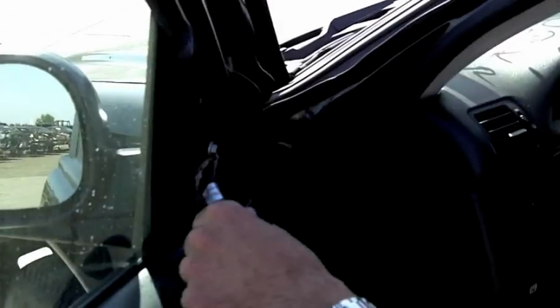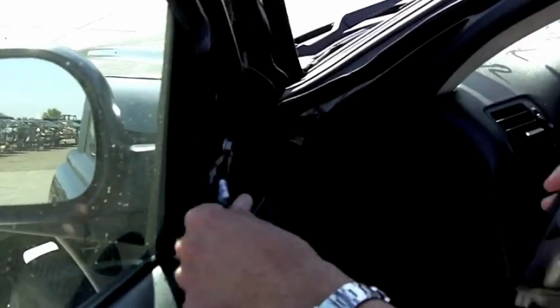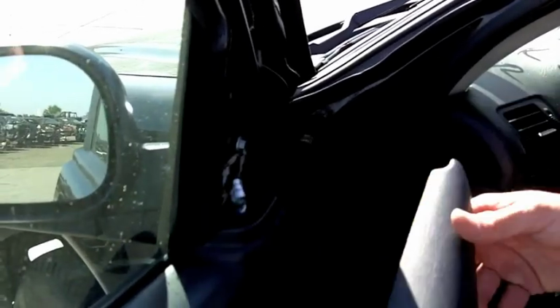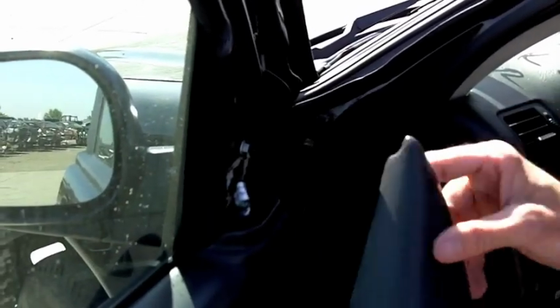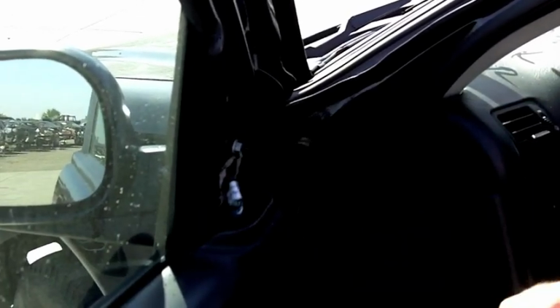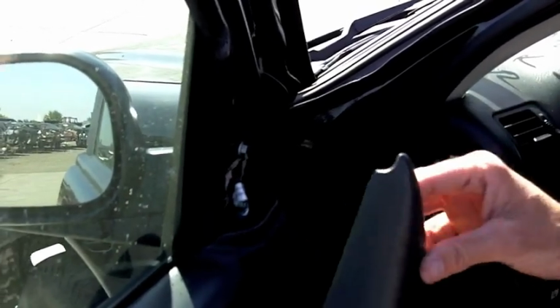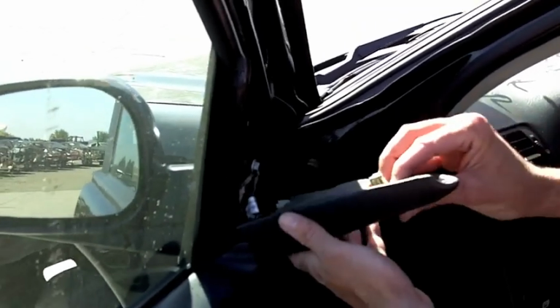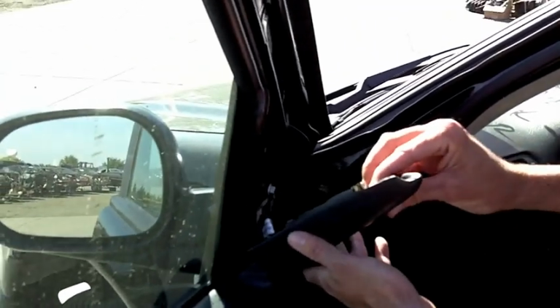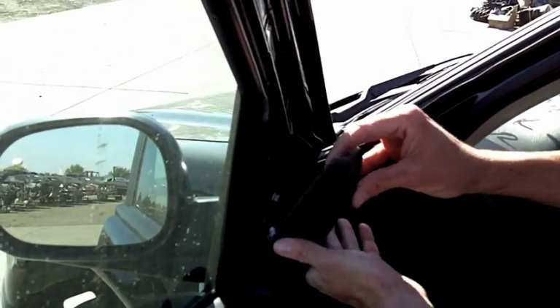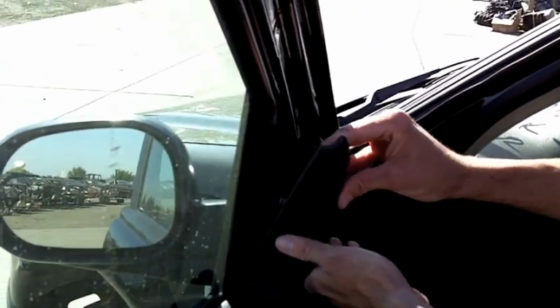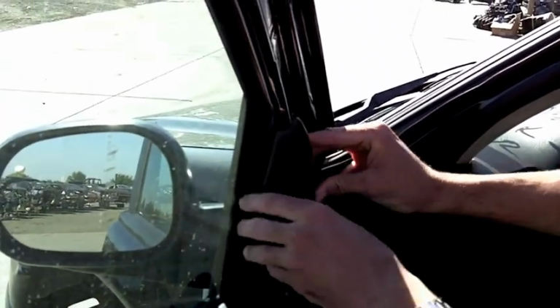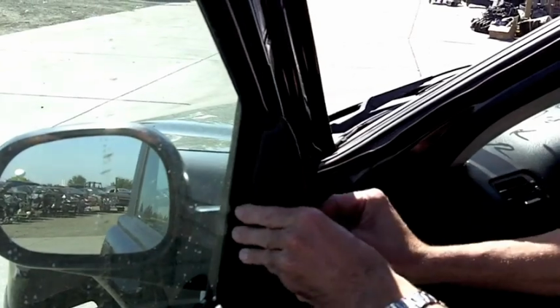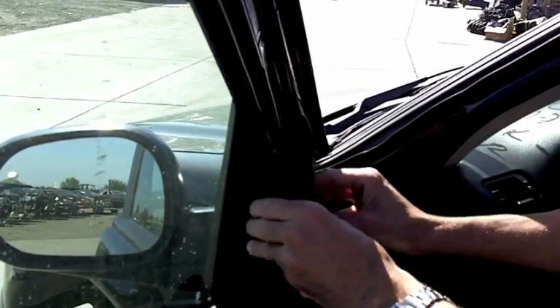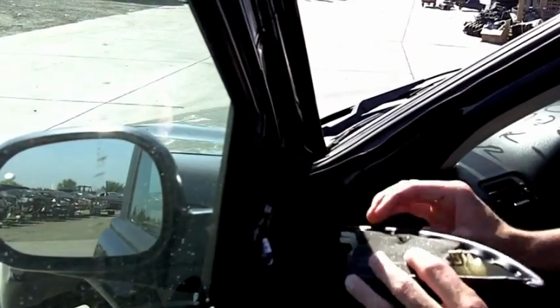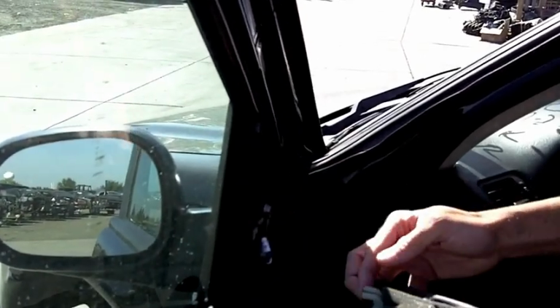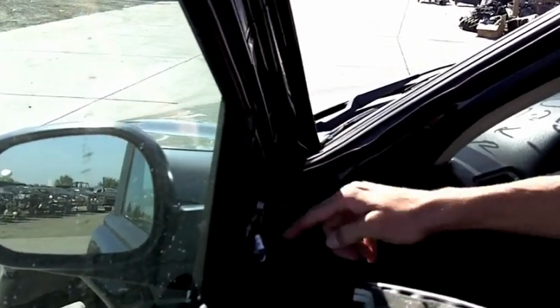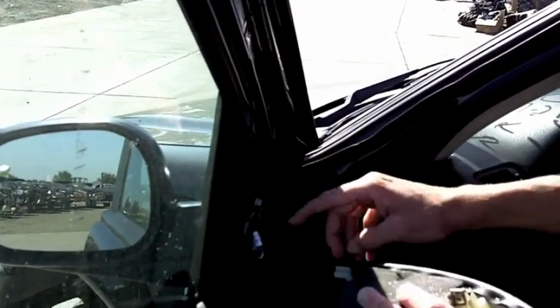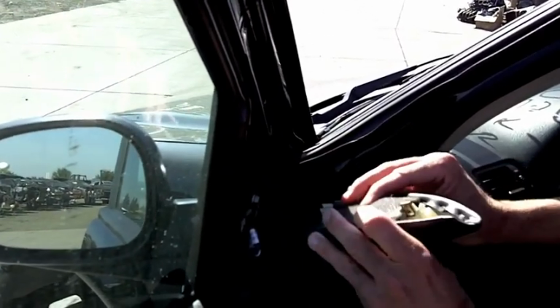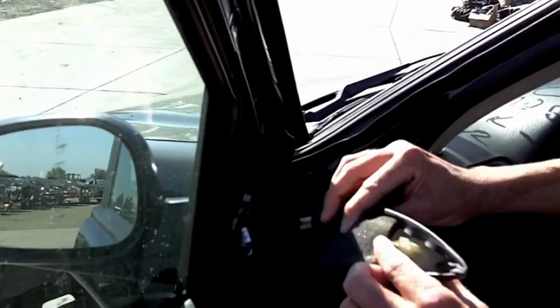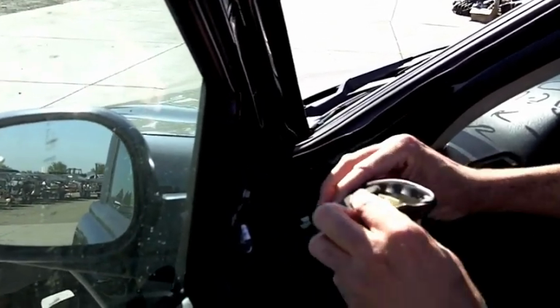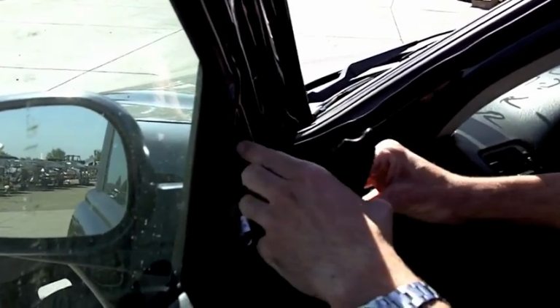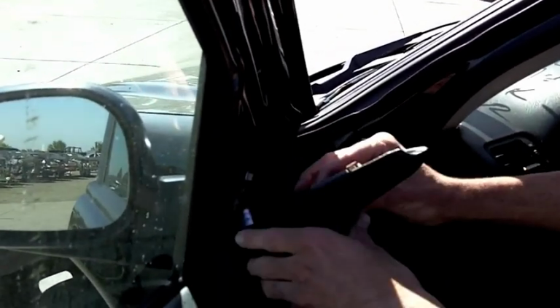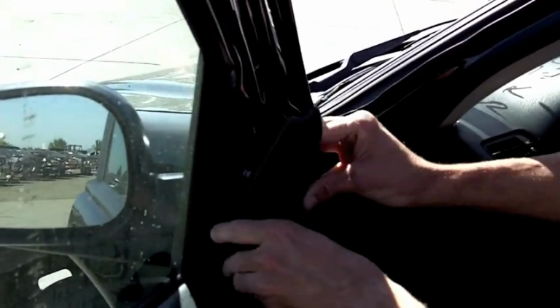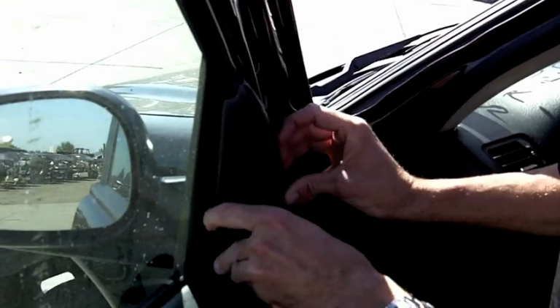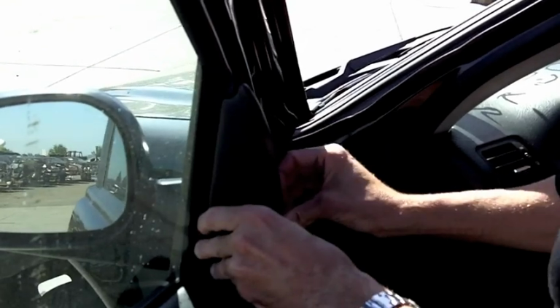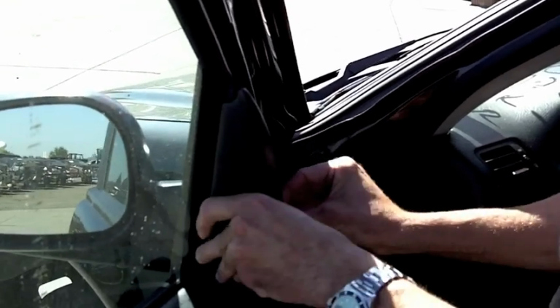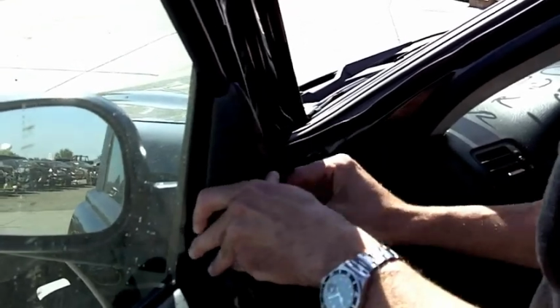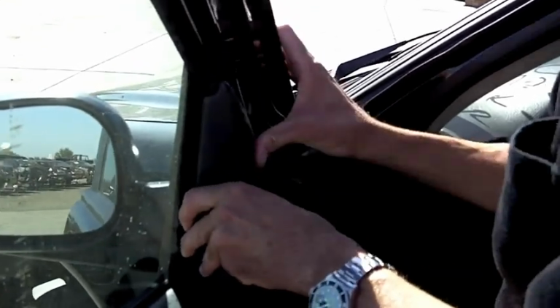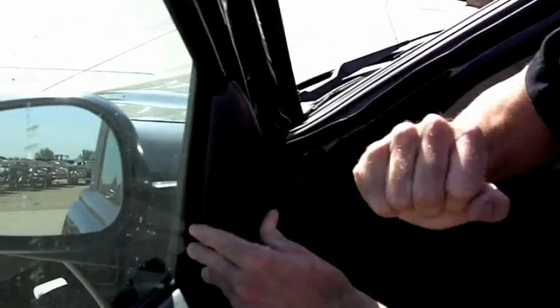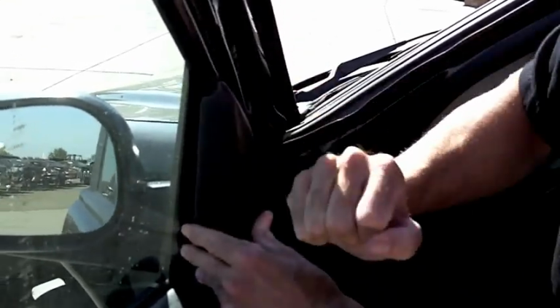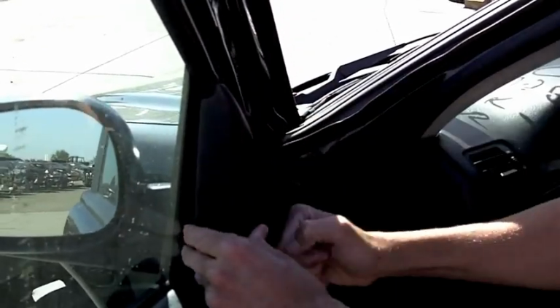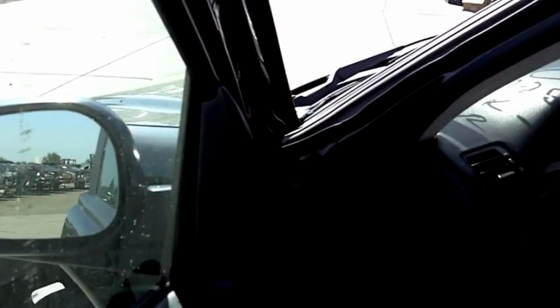The last thing you're going to do is take your cover and slide it back in place. There's a tab there which matches up, and a clip that clips into the top section — real simple. Put that in place. Good to go.